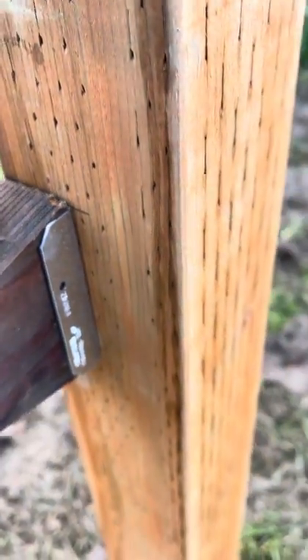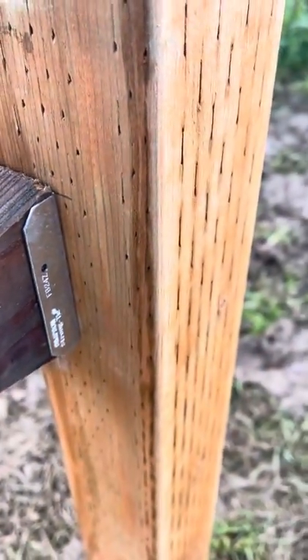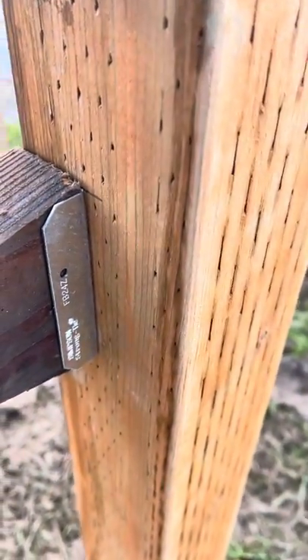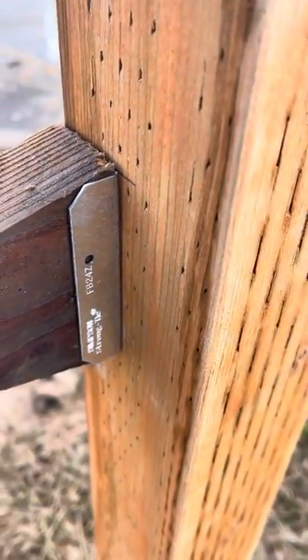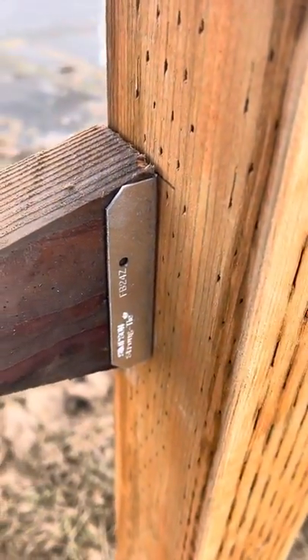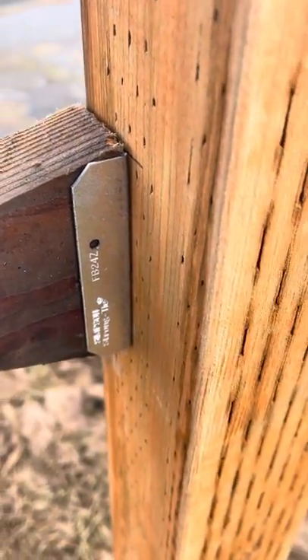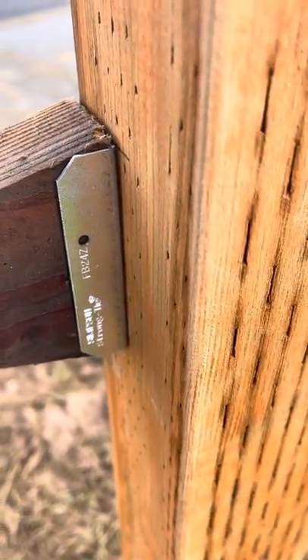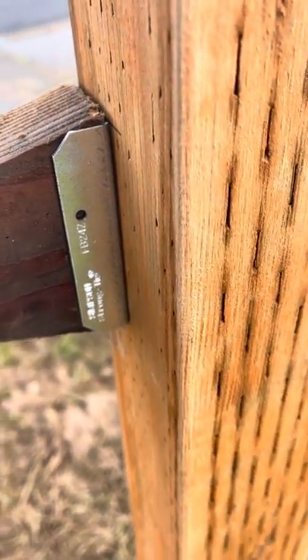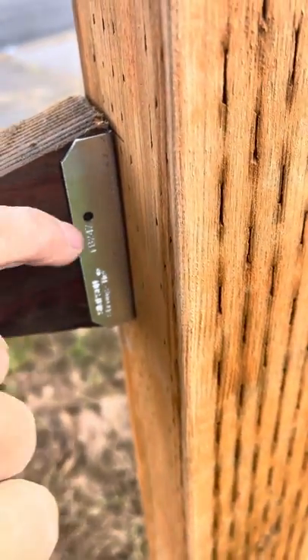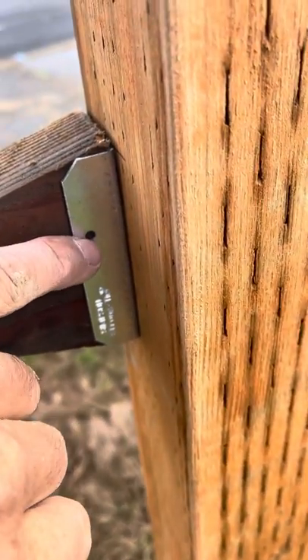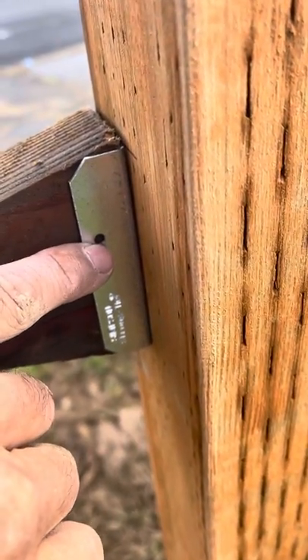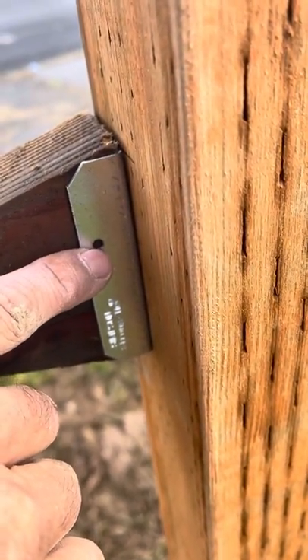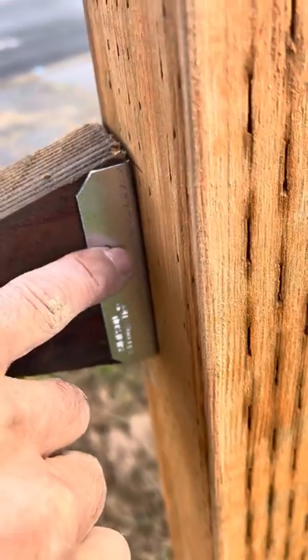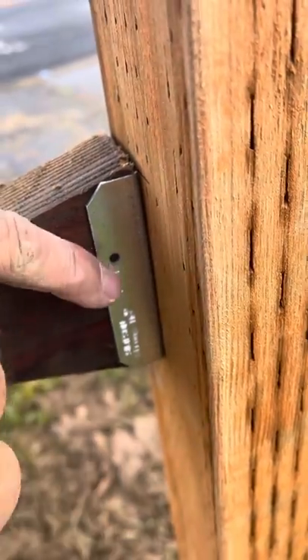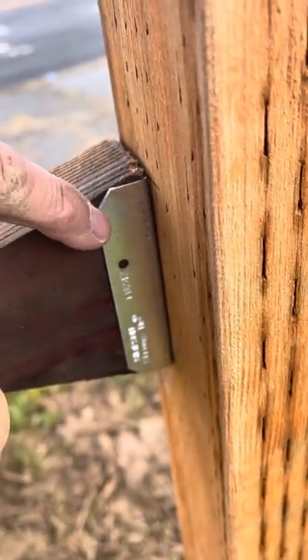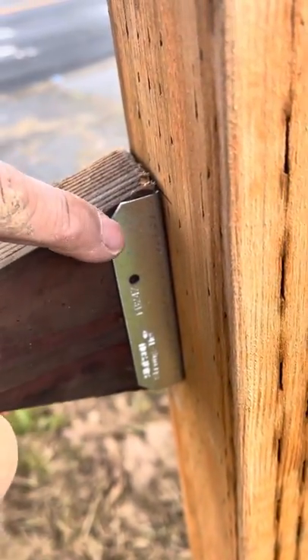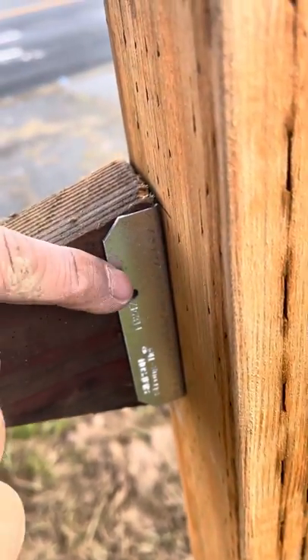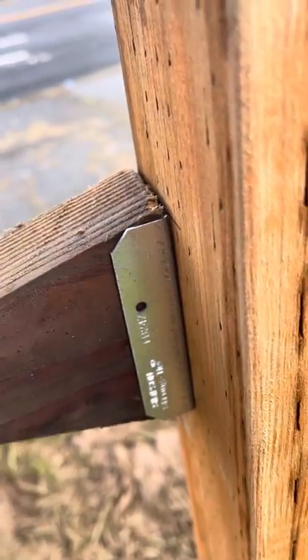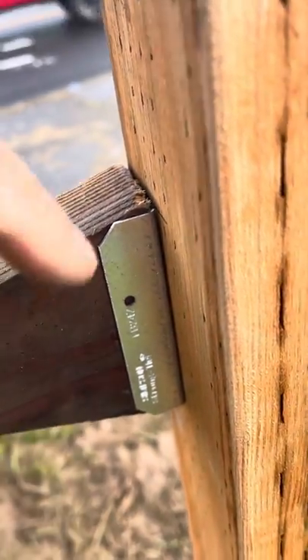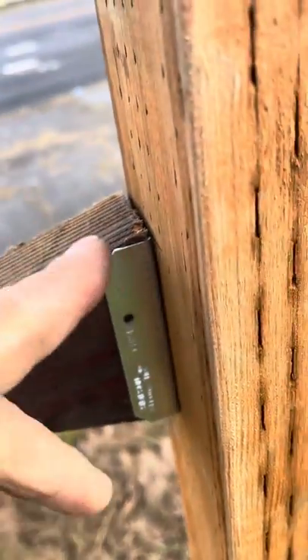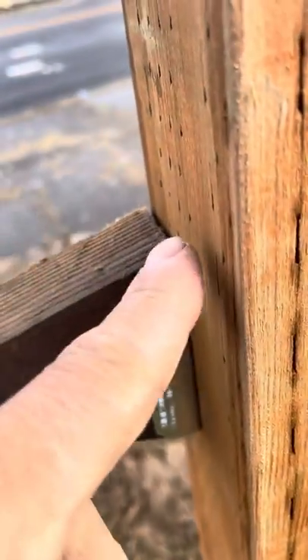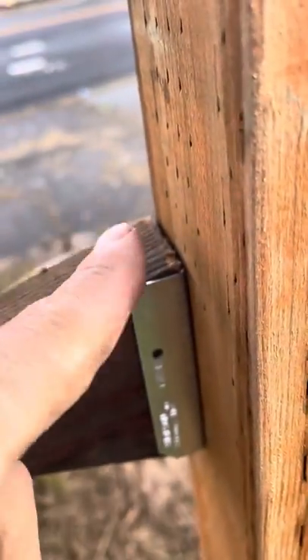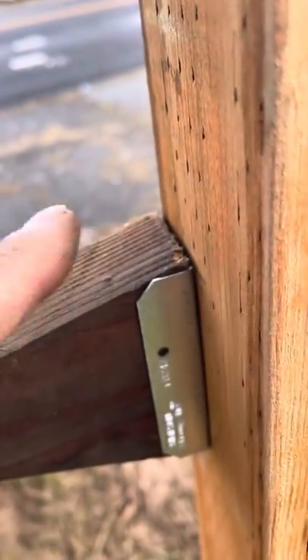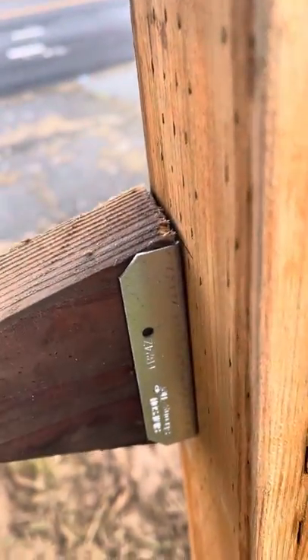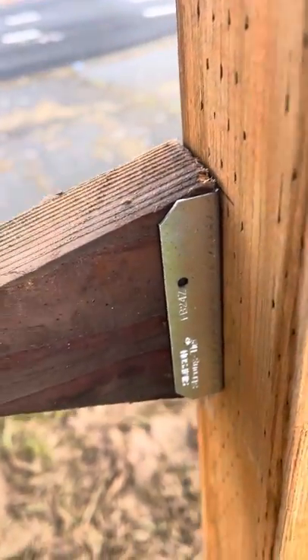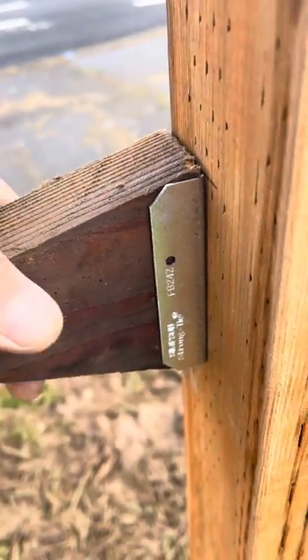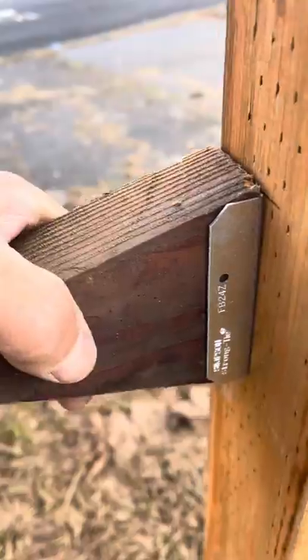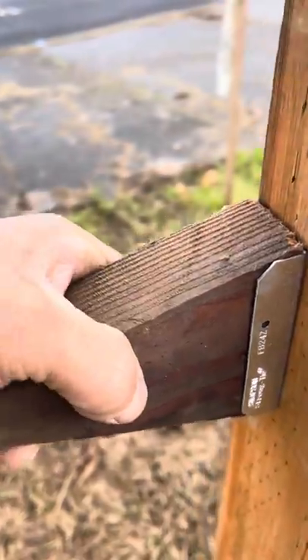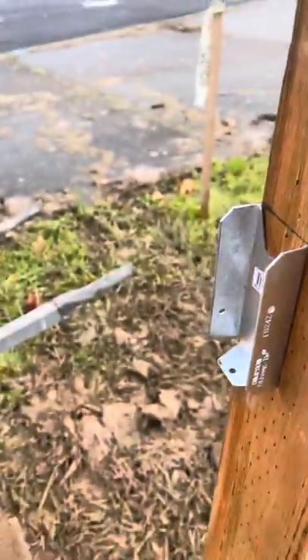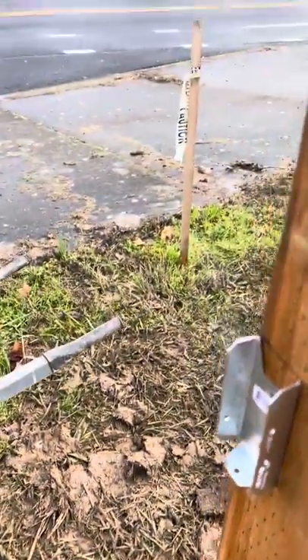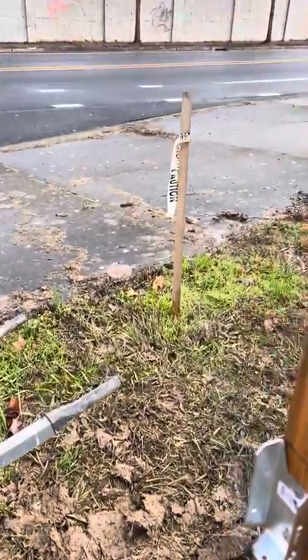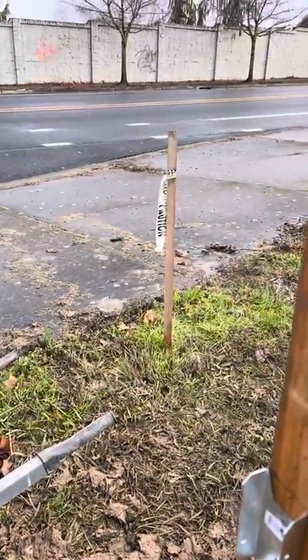So you get a nice tight fit. And then when you put your screws in, you'll actually have some good meat together. You'll always angle them in that way a little bit. That's a good way to test fit your clips.